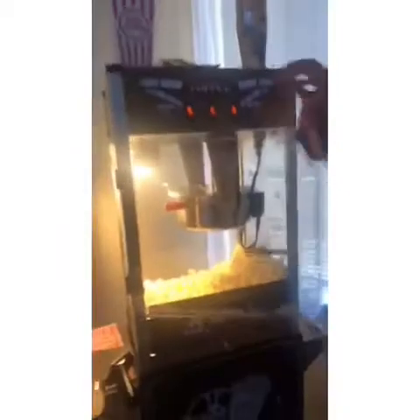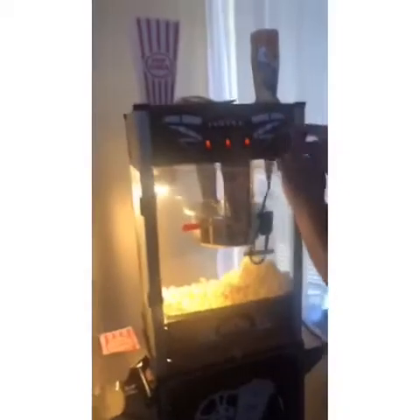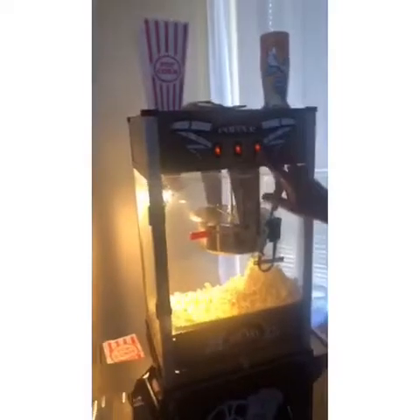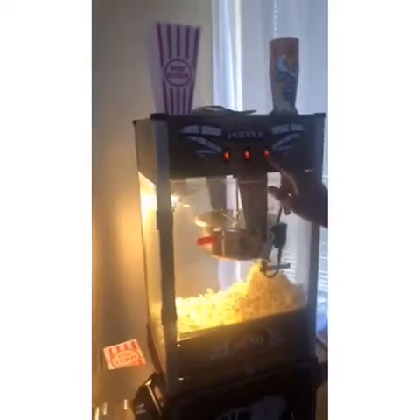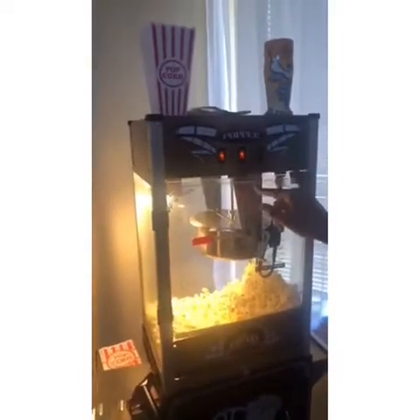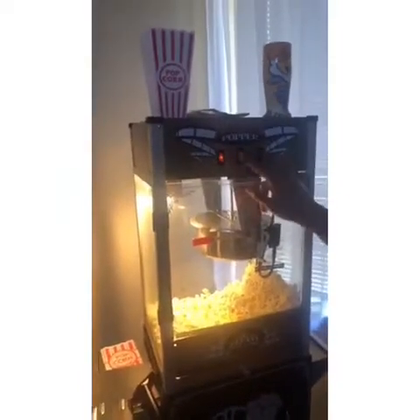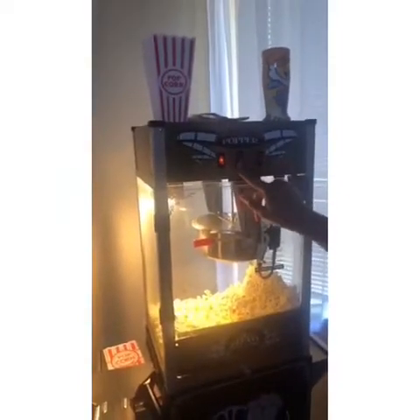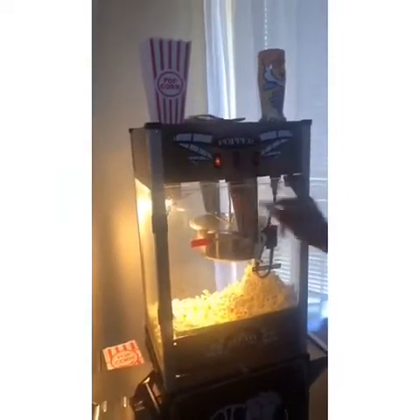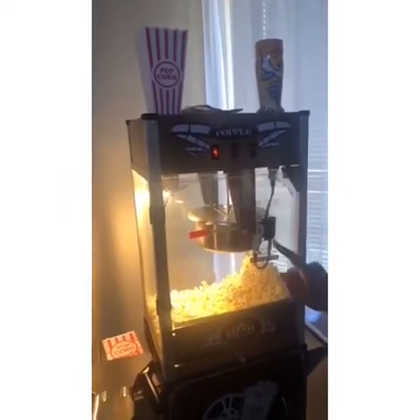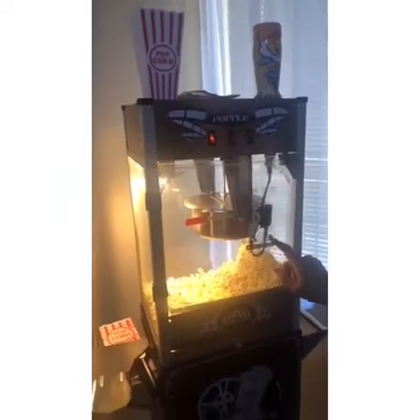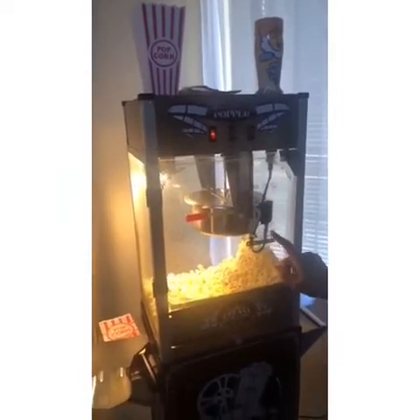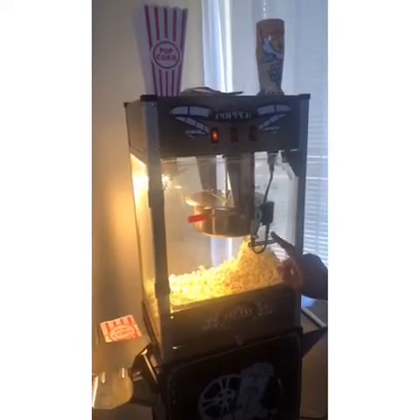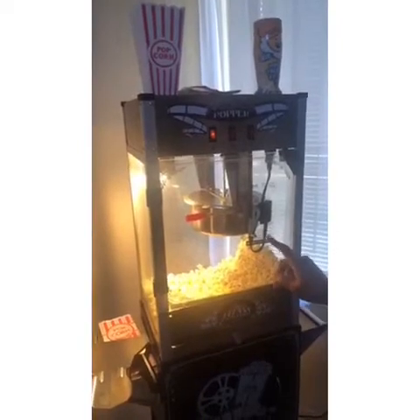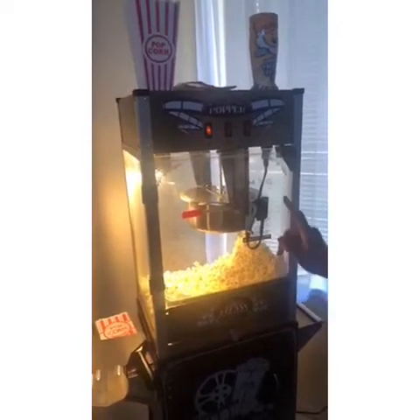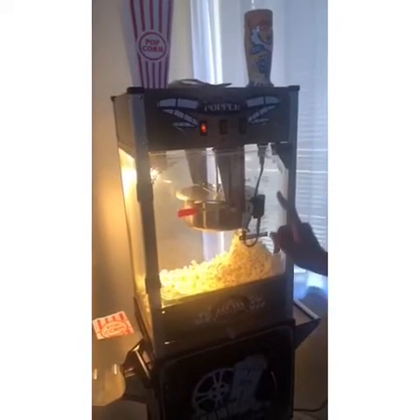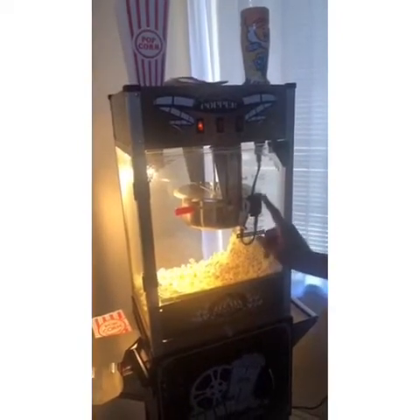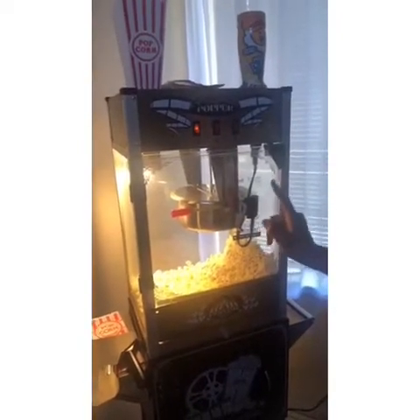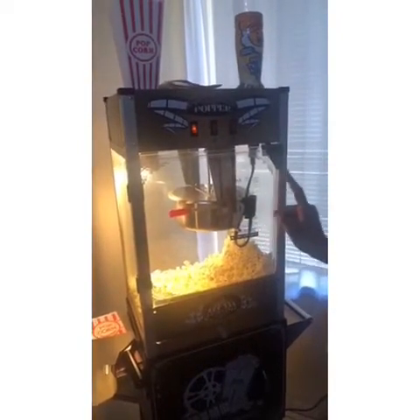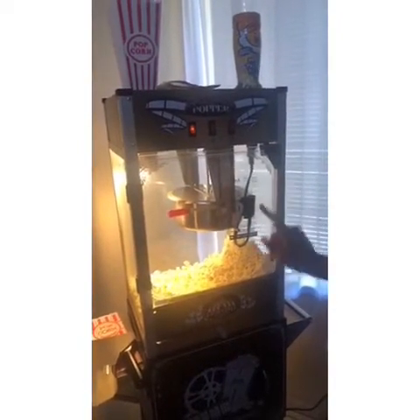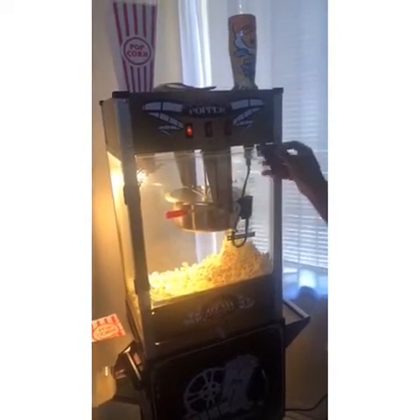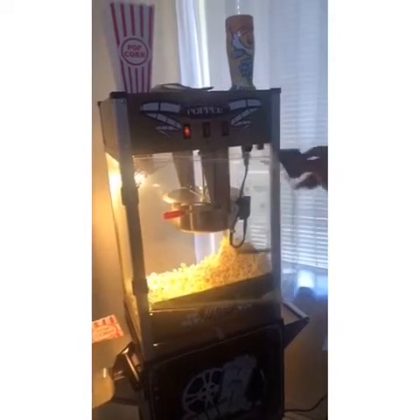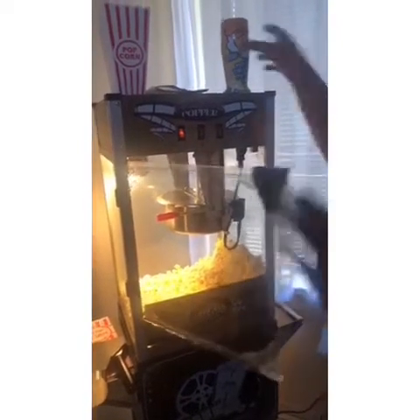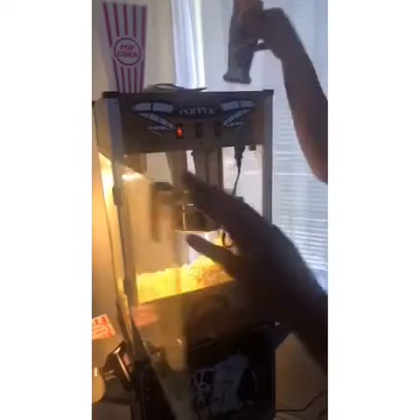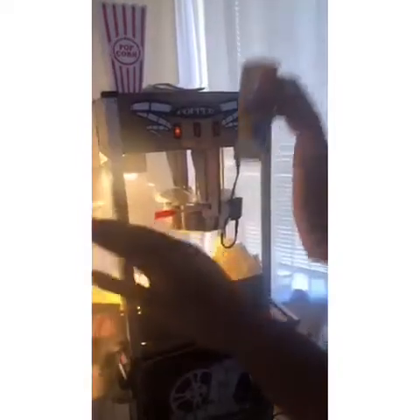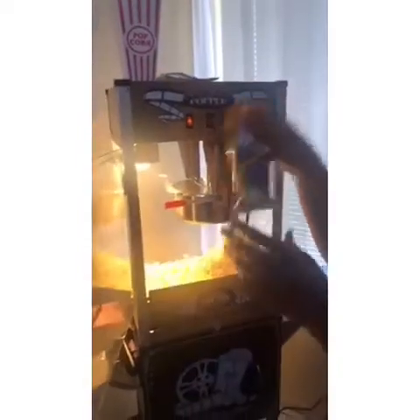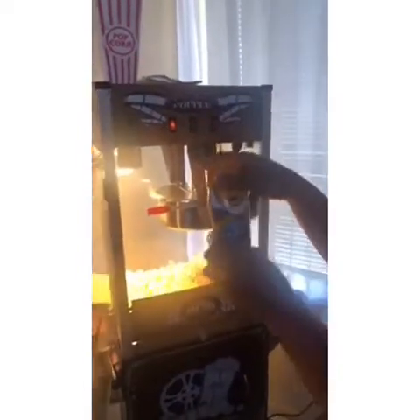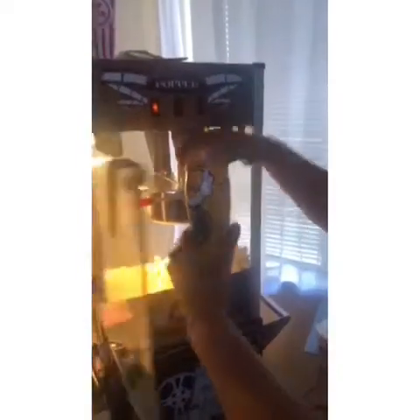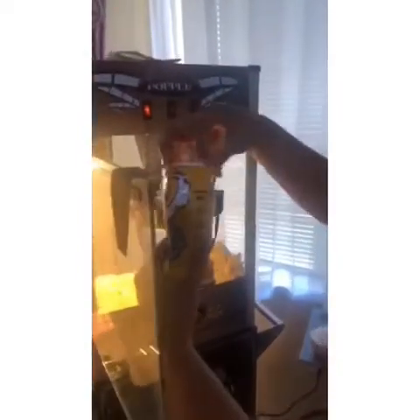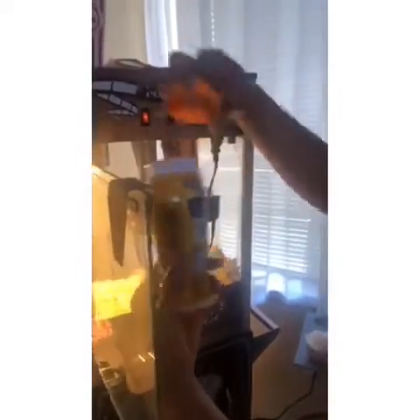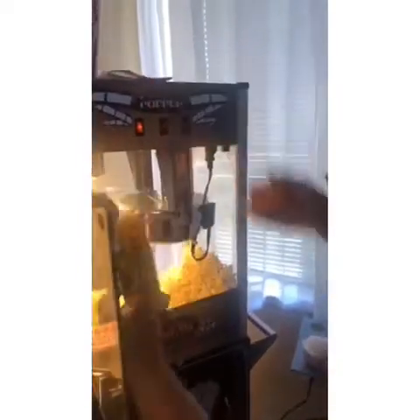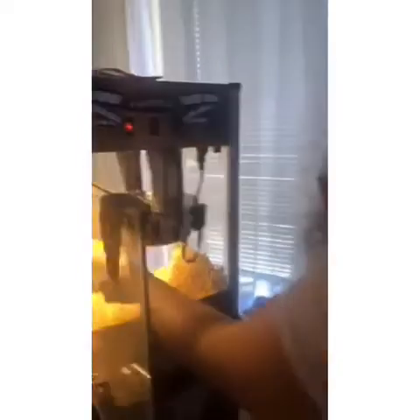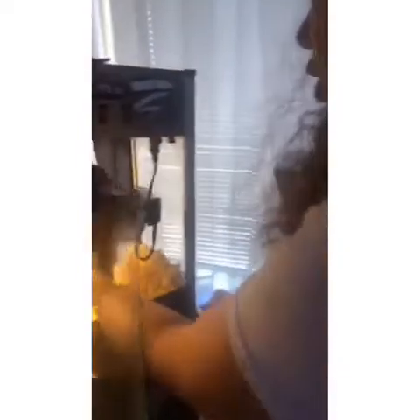Then go ahead and turn the heater off and the rotator off. This one already comes prepackaged, so you already have the butter and the salt for it. But if you like extra salt, we do include an extra salt shaker.